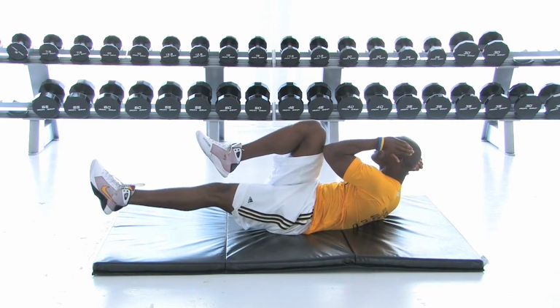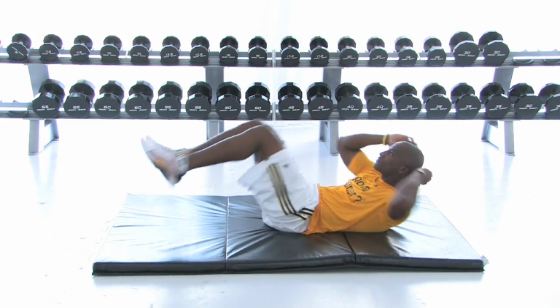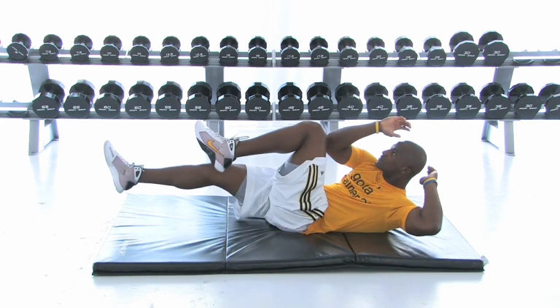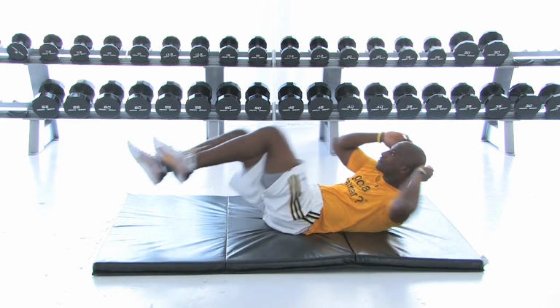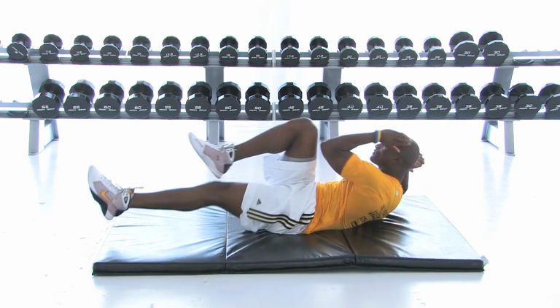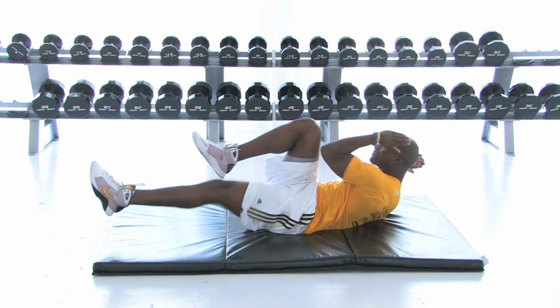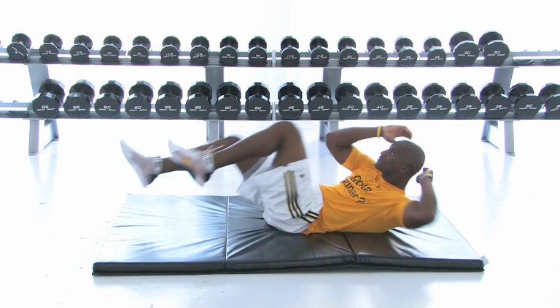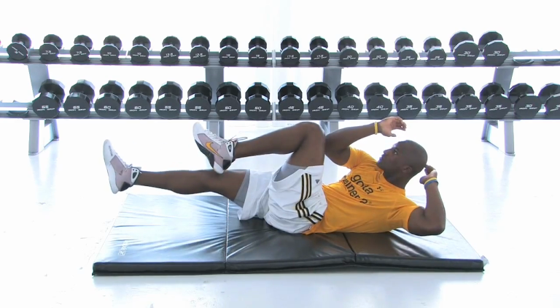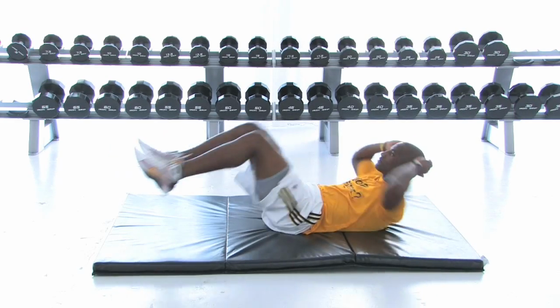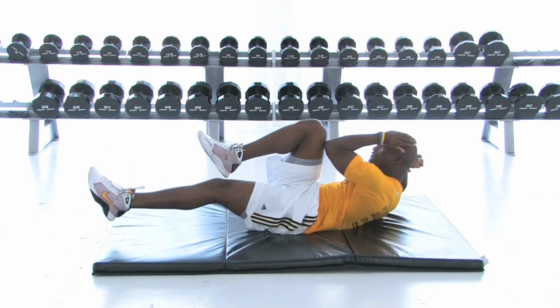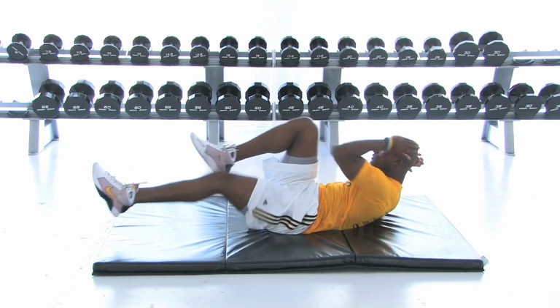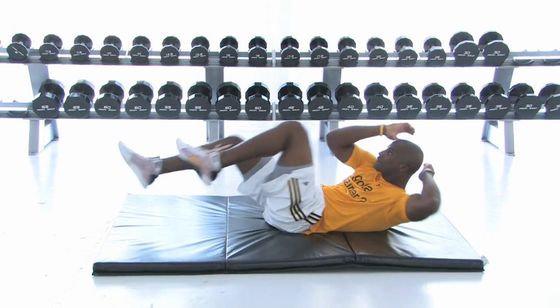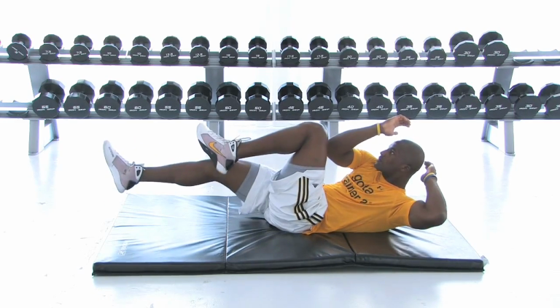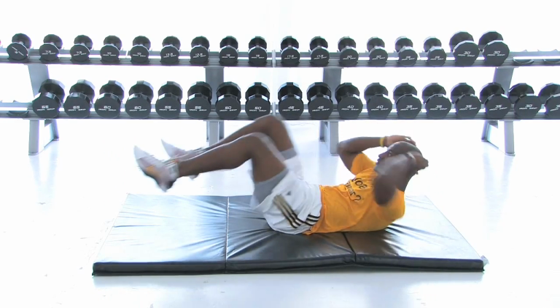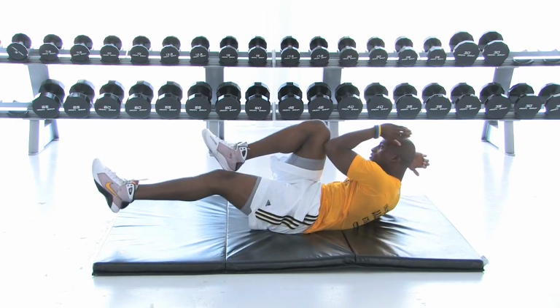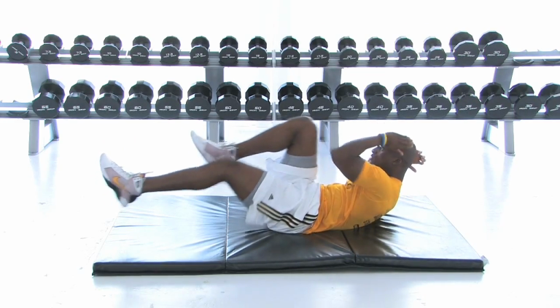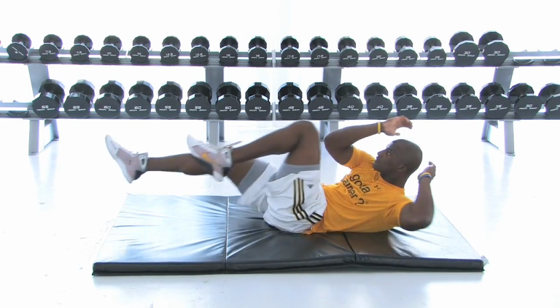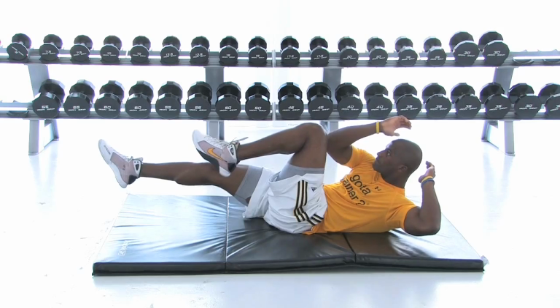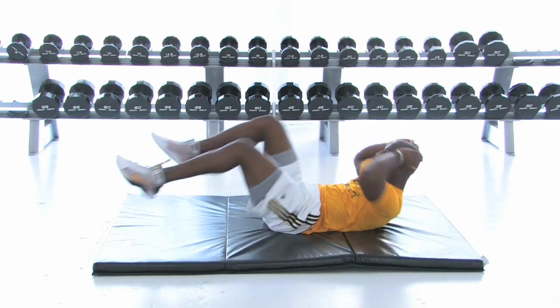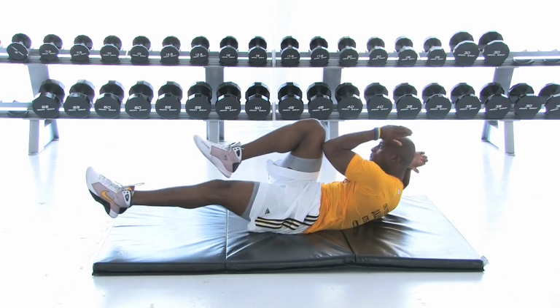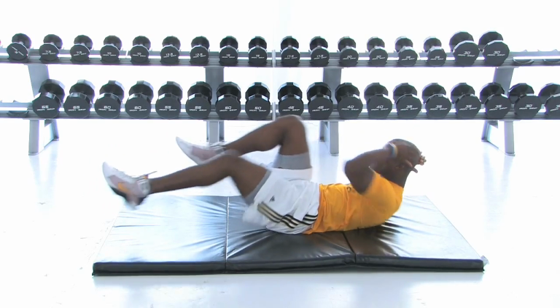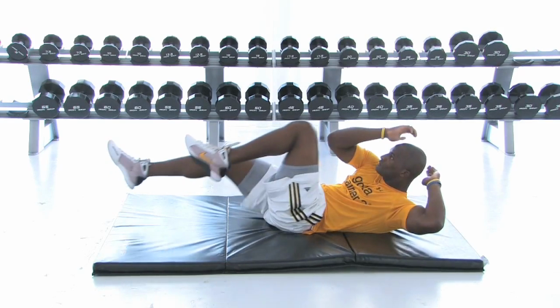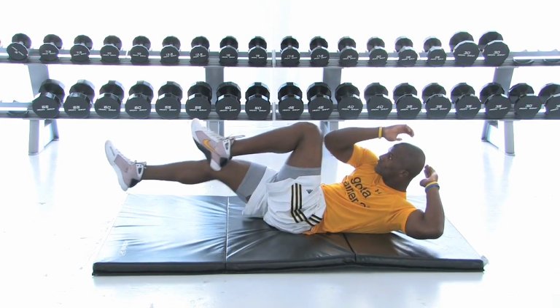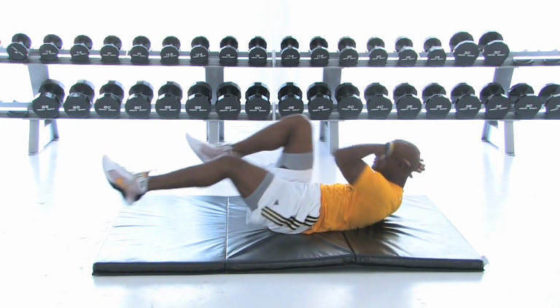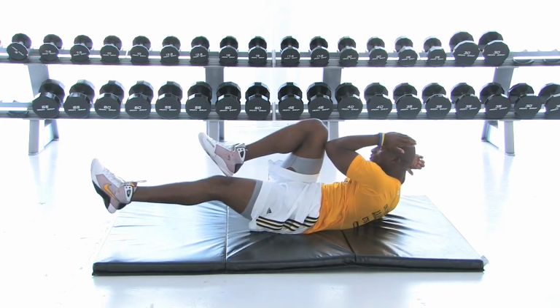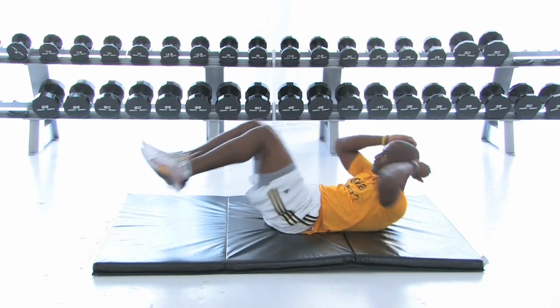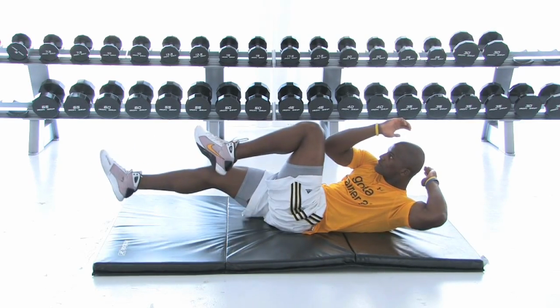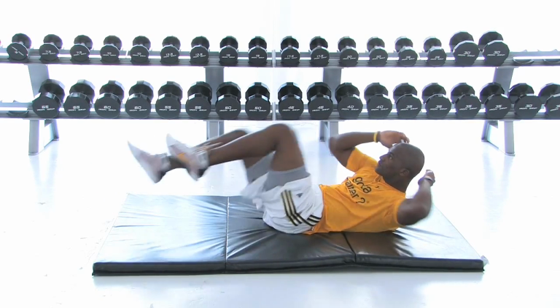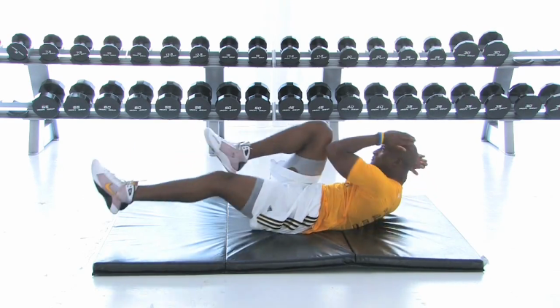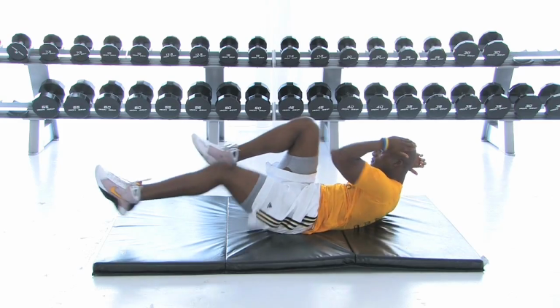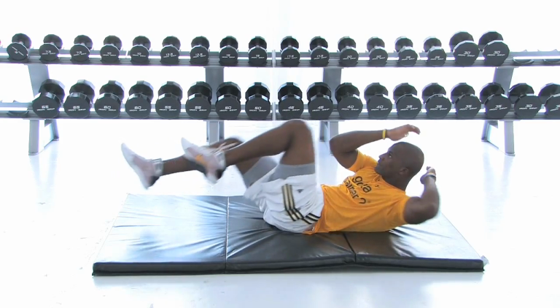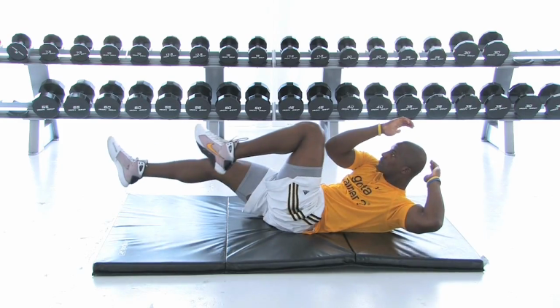Contract the muscles. Chin is up. Control. You never want to pull on the neck because in the long run your neck will be in serious pain. You can pinch your nerves. So you want to come to the top and squeeze. Squeeze. Those are control reps.